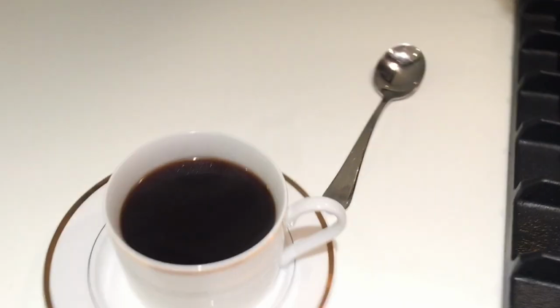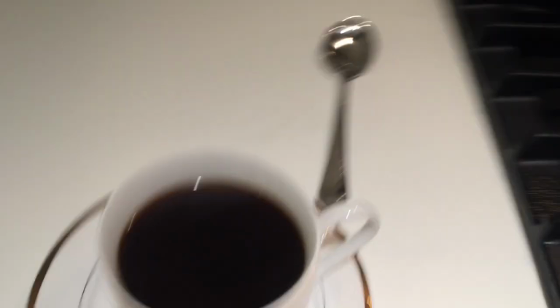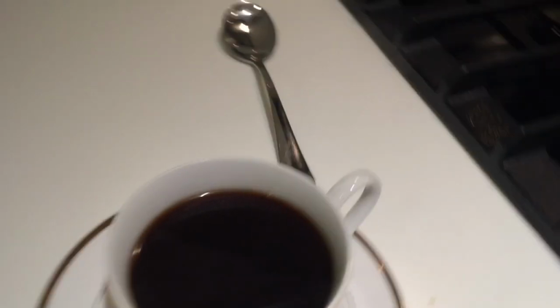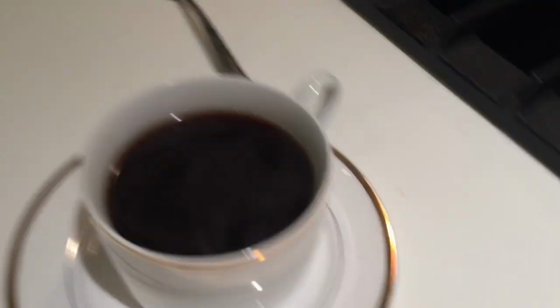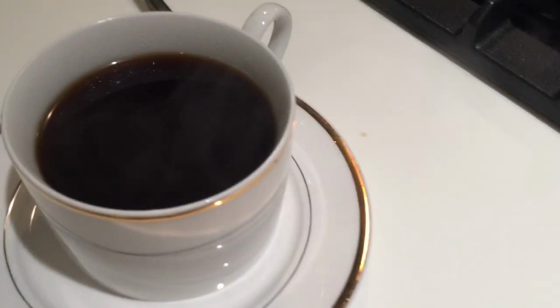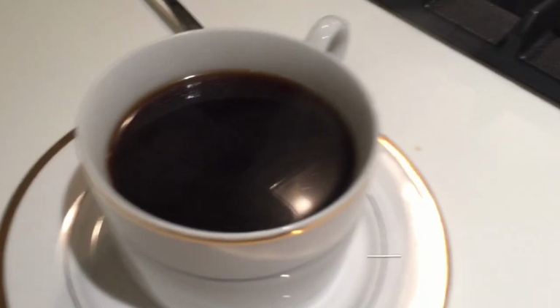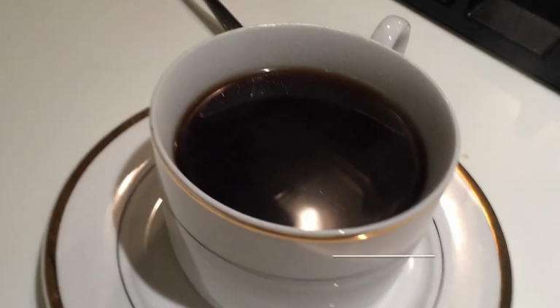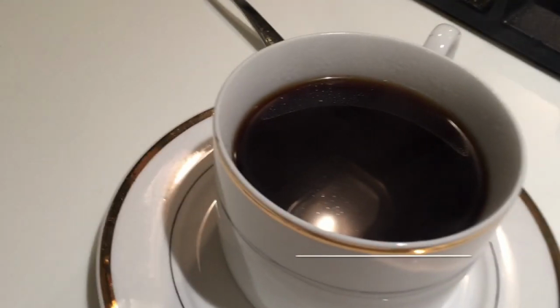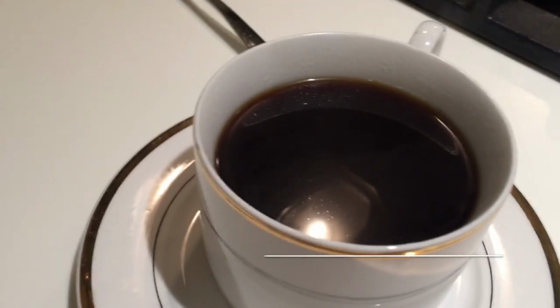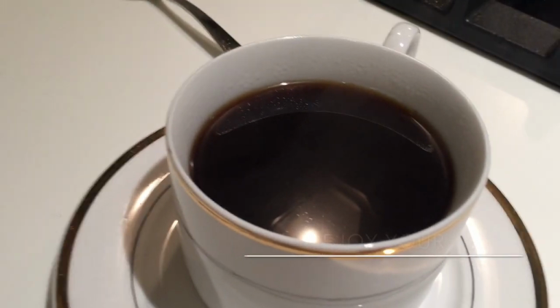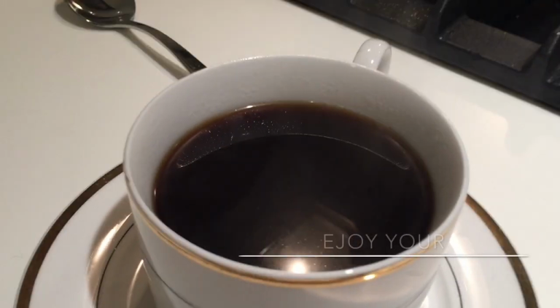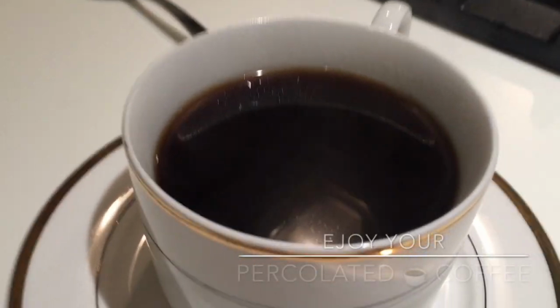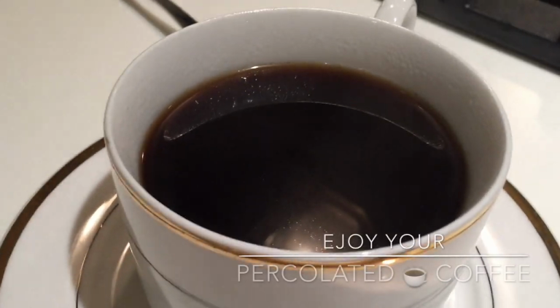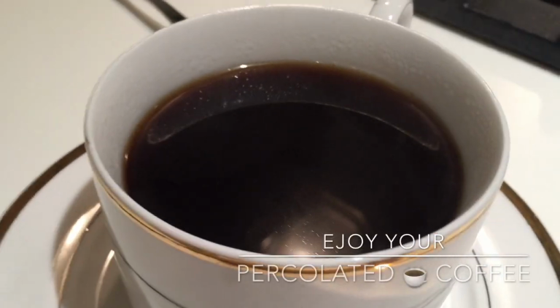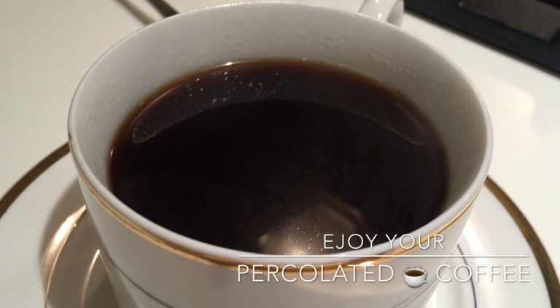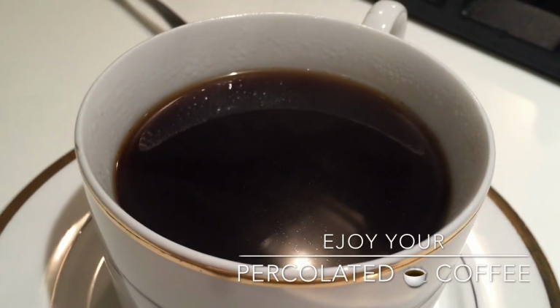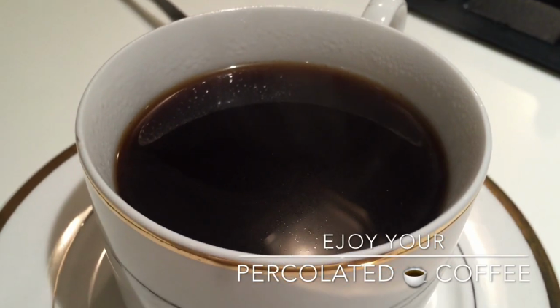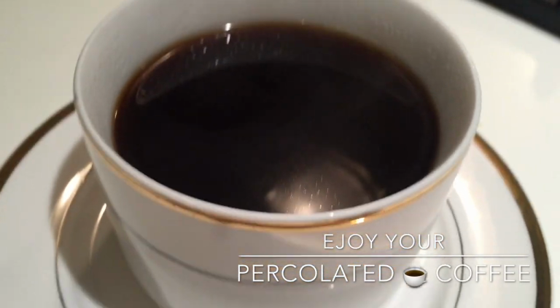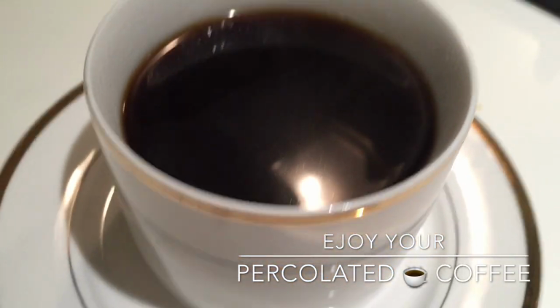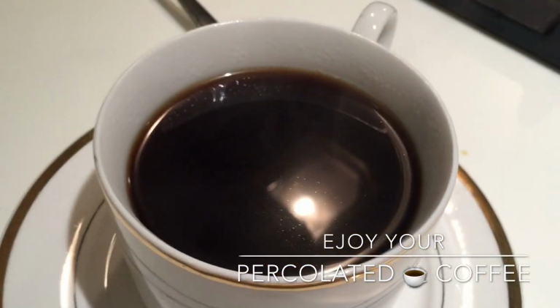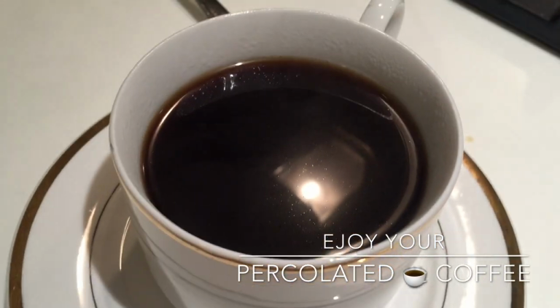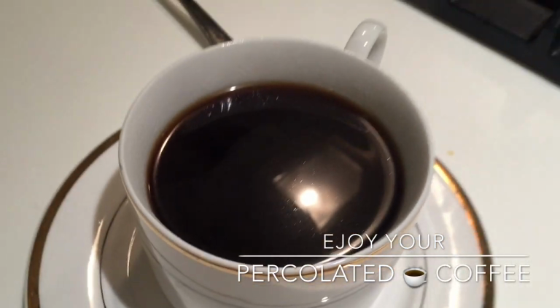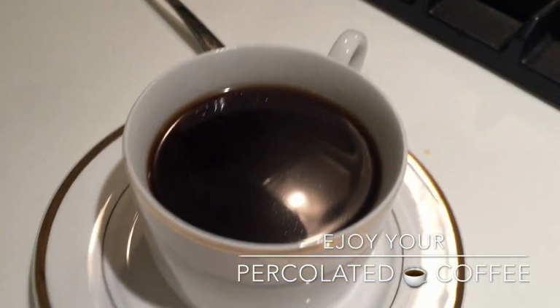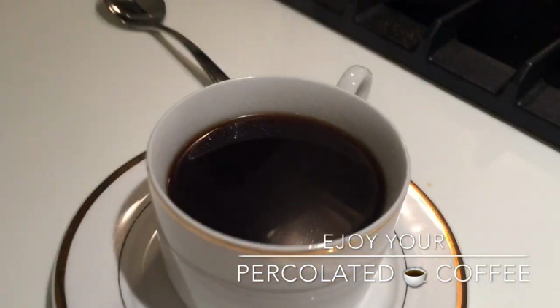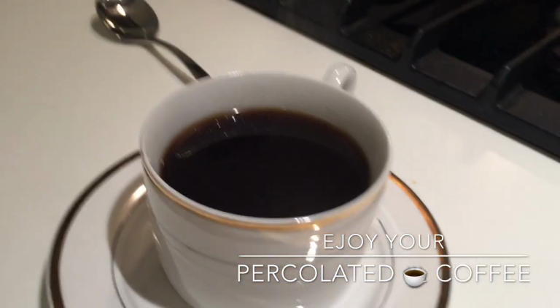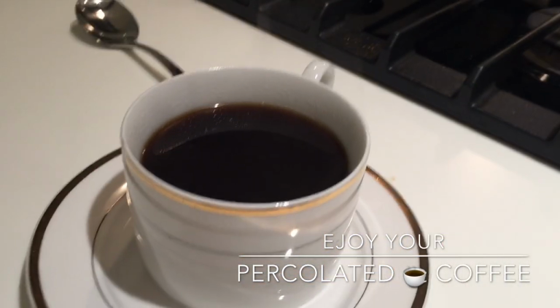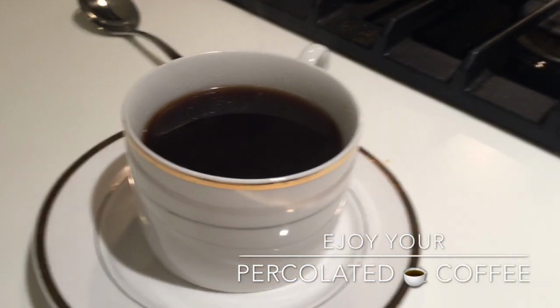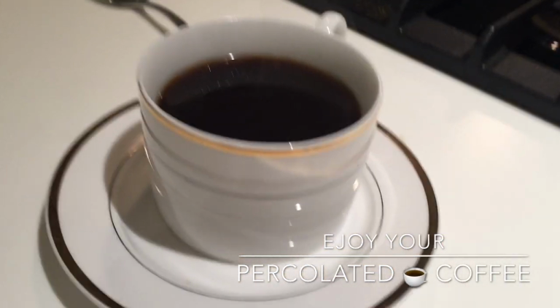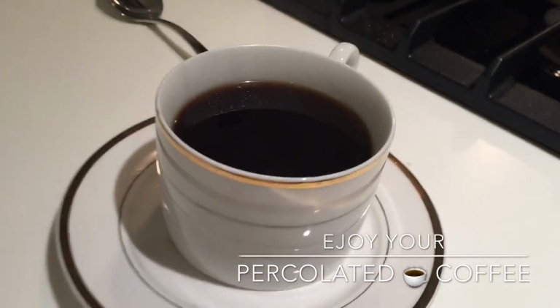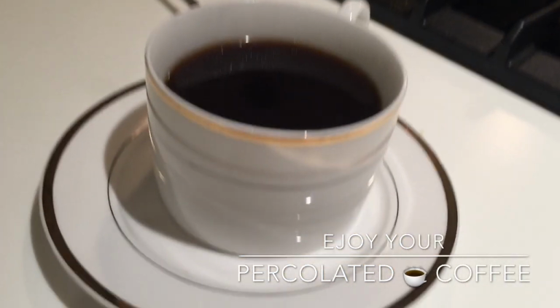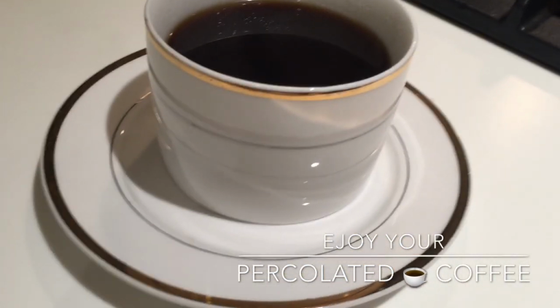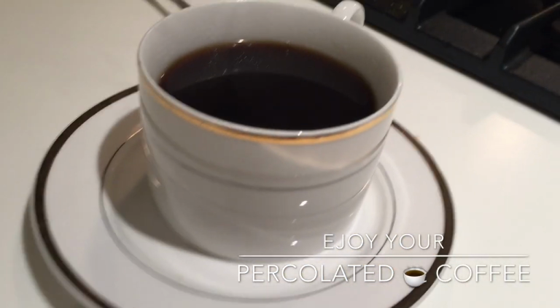Anyway, here's the coffee — piping hot, percolated coffee. Enjoy.